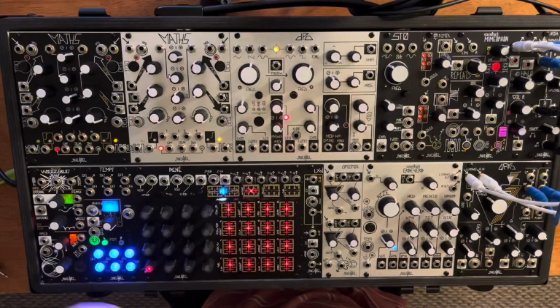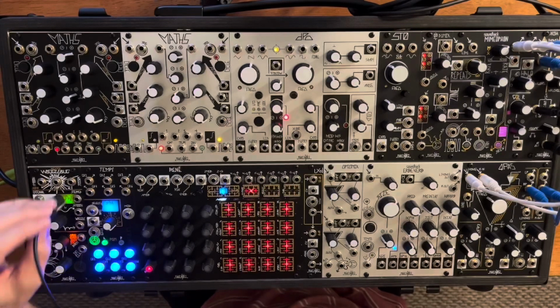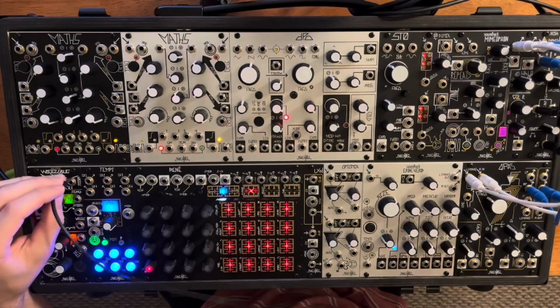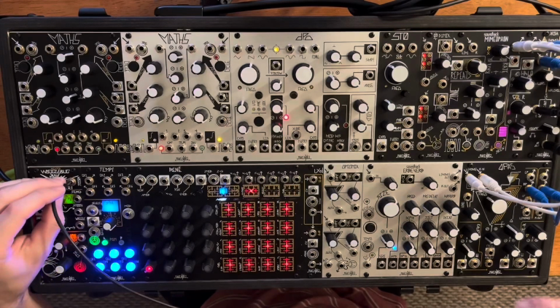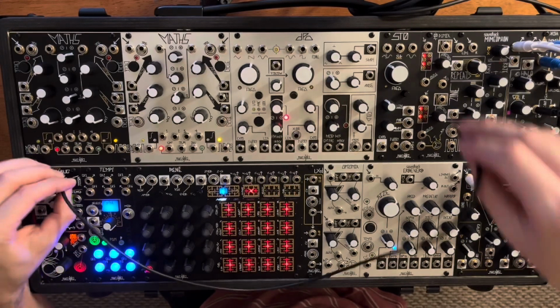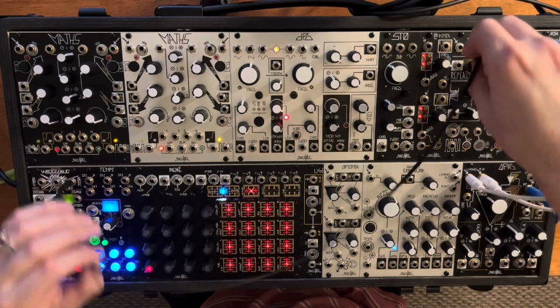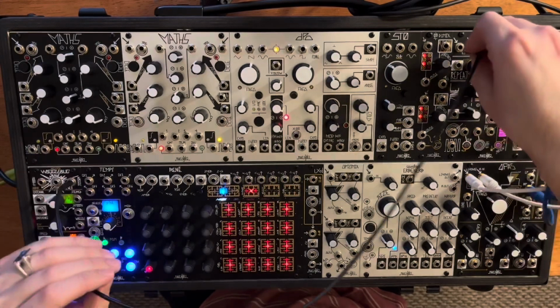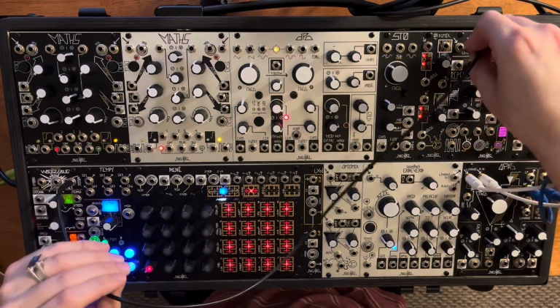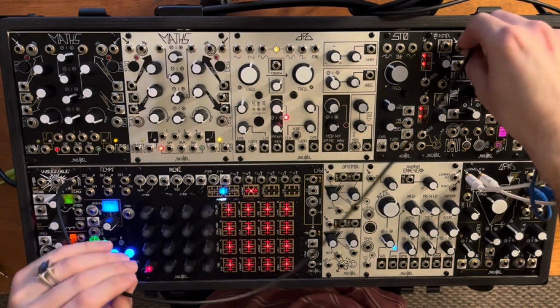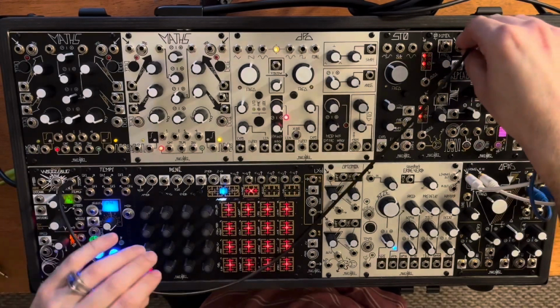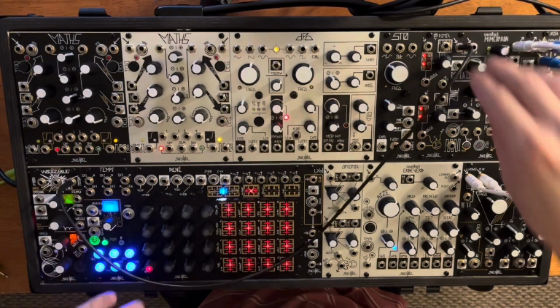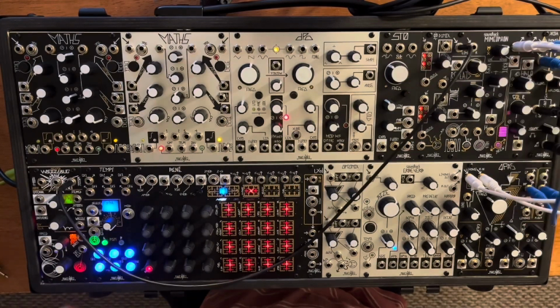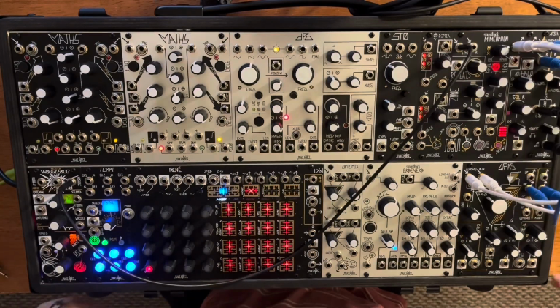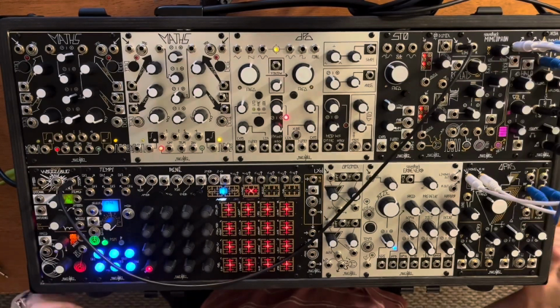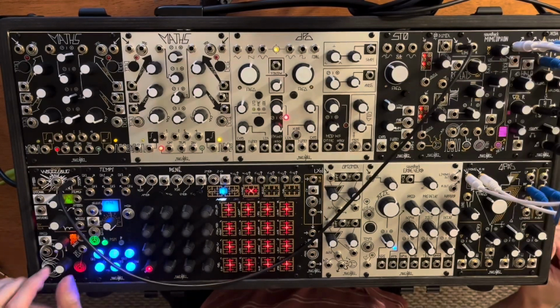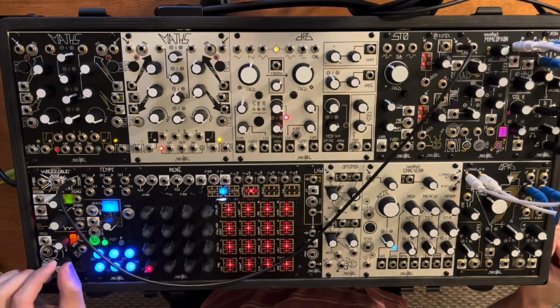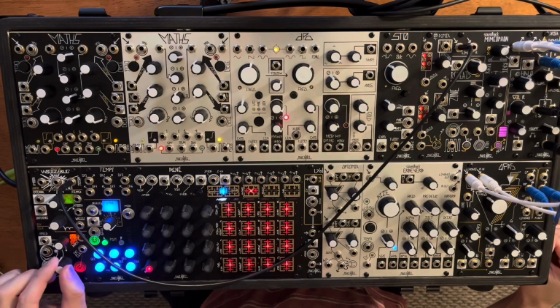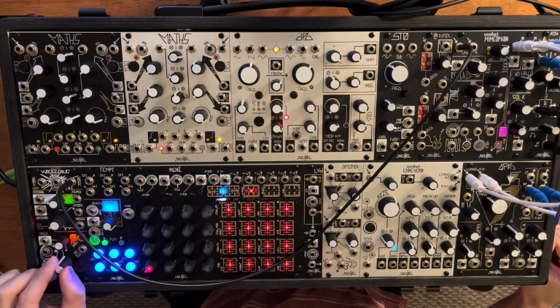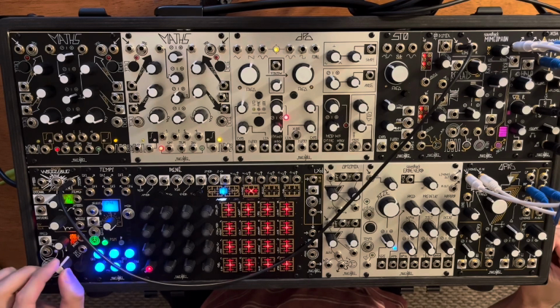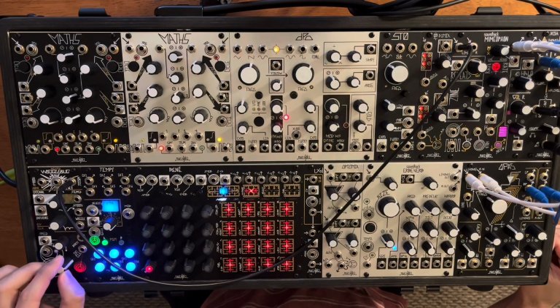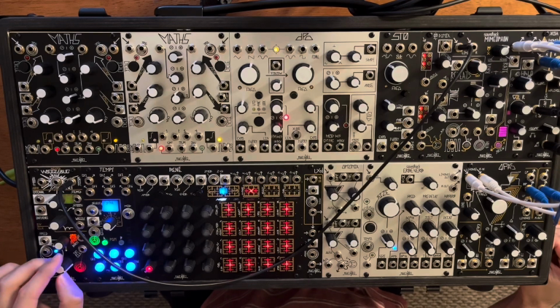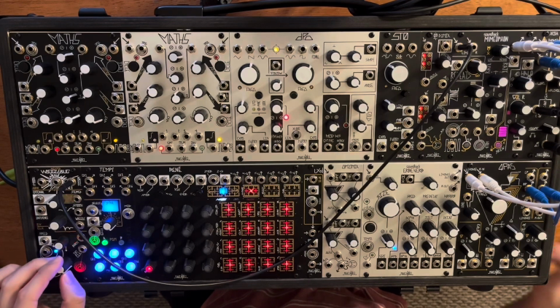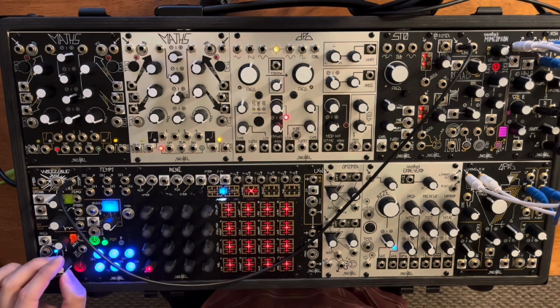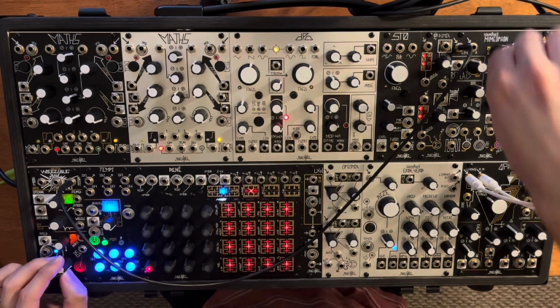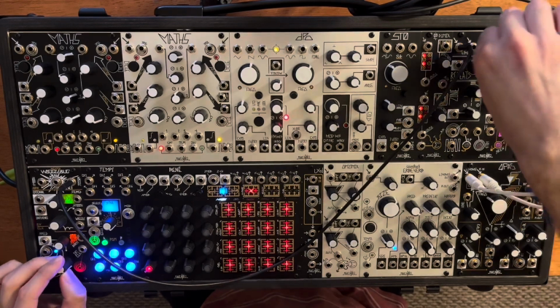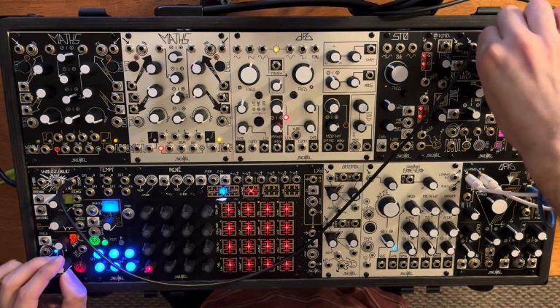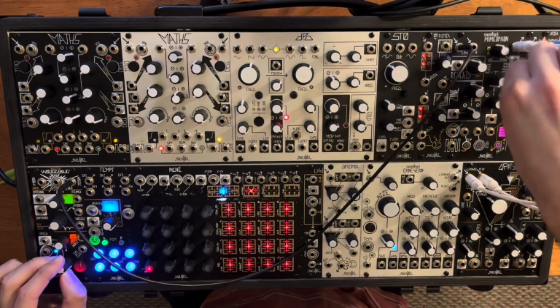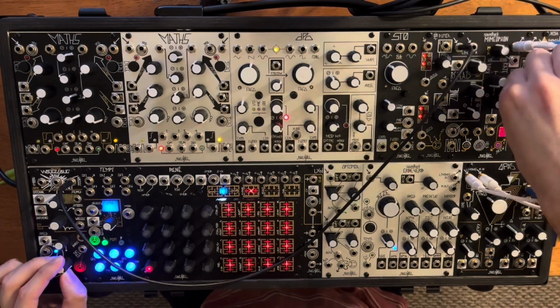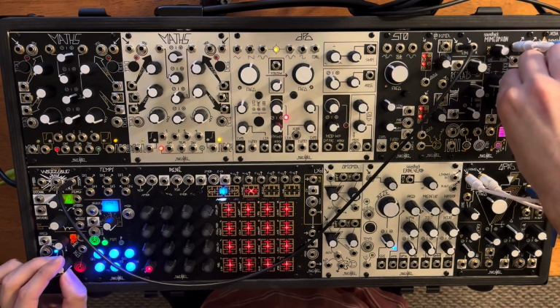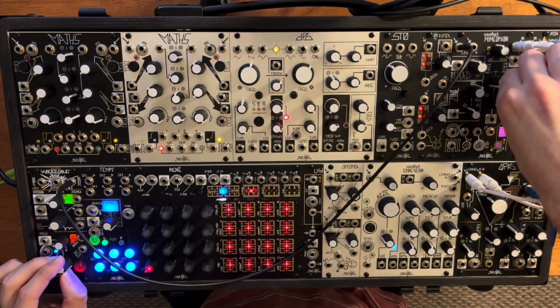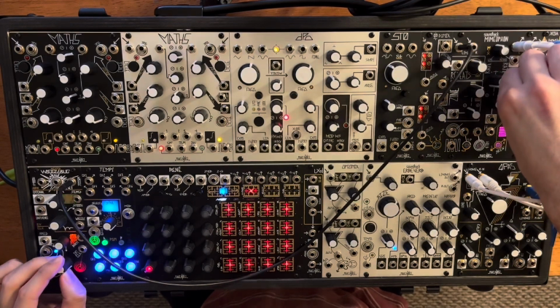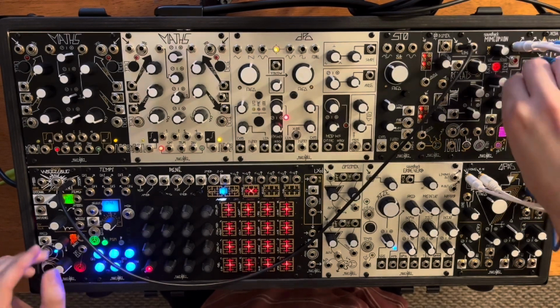I recently replaced my Telharmonic with the second MADS, so I lost my typical noise source, and I've been exploring different other options that I have within my system.